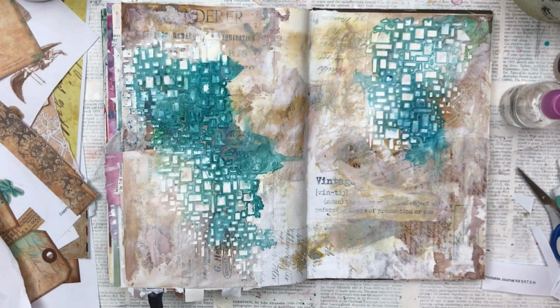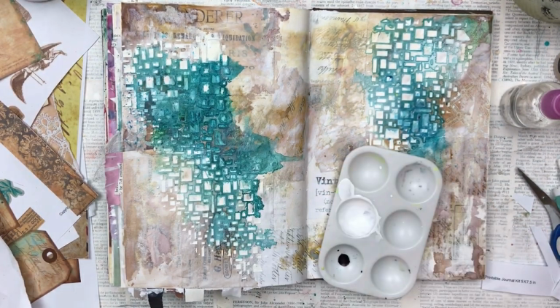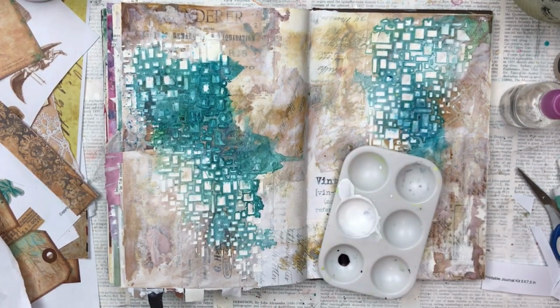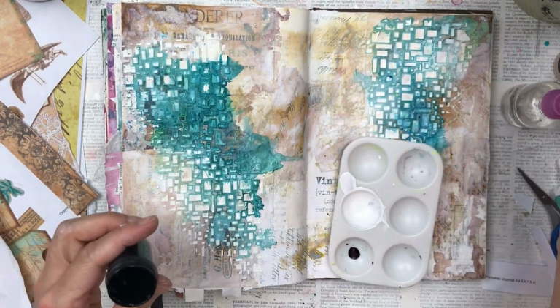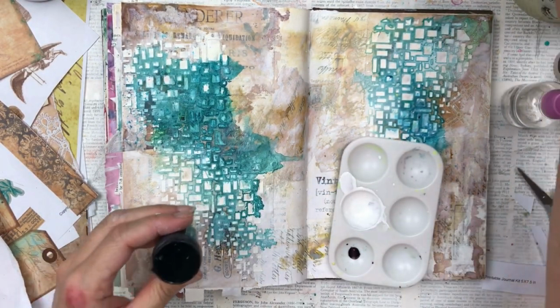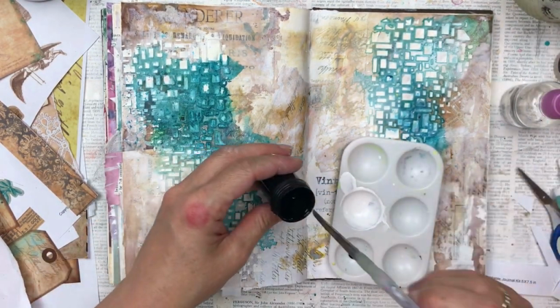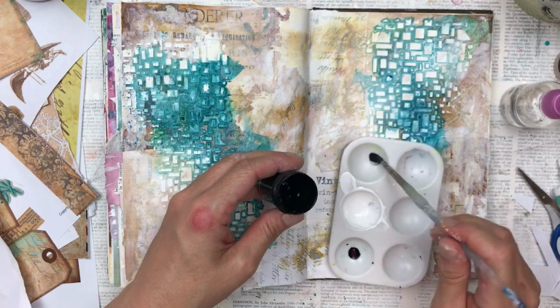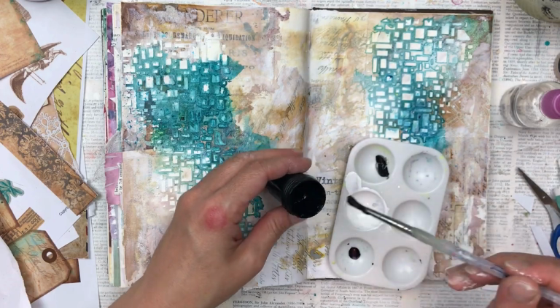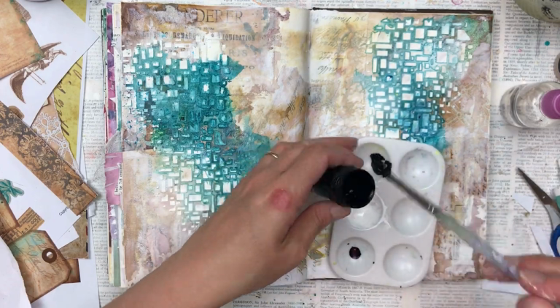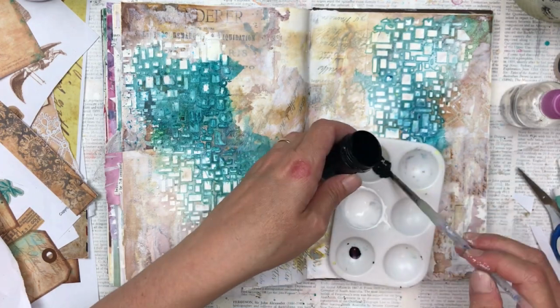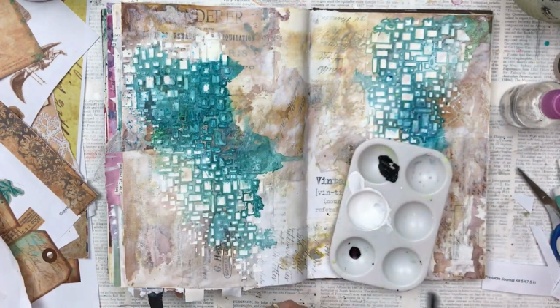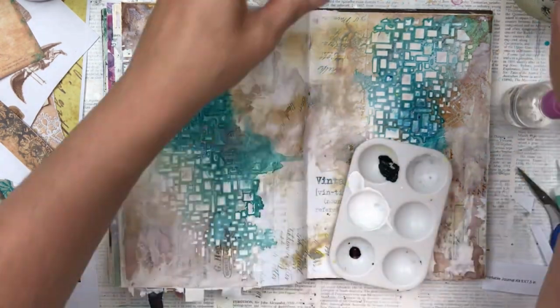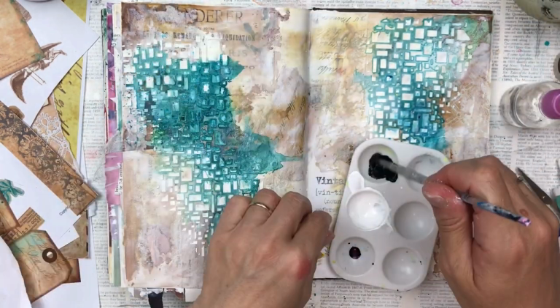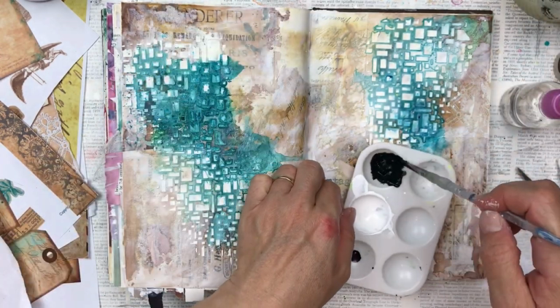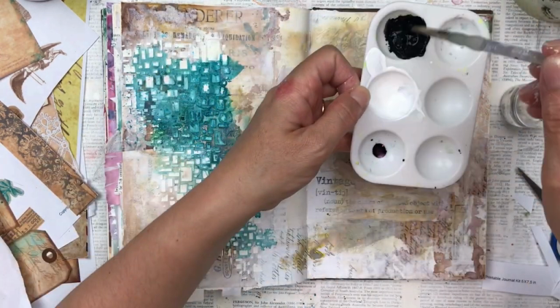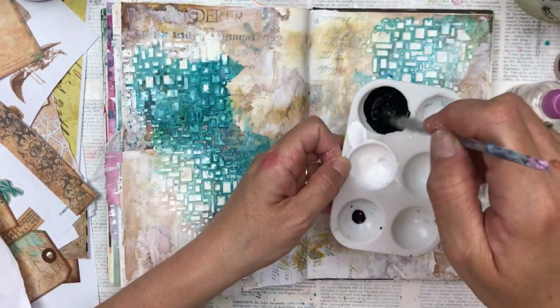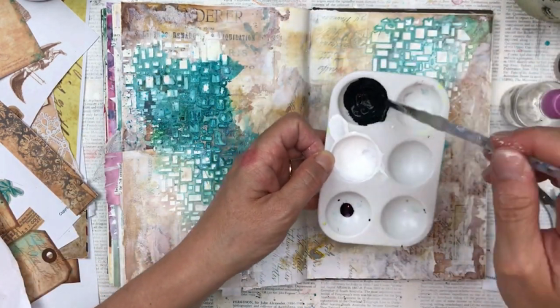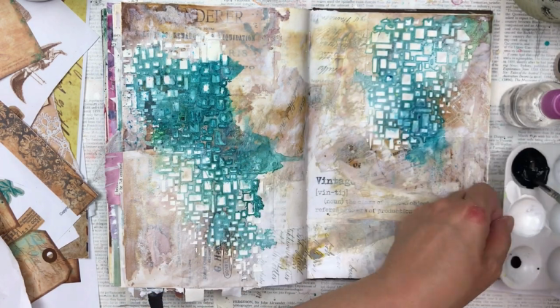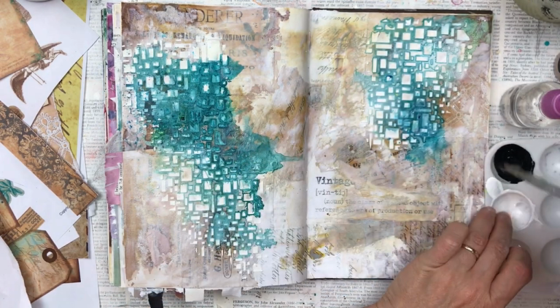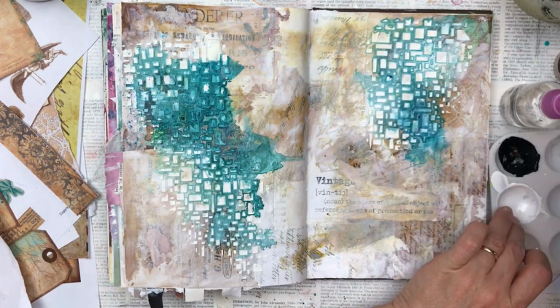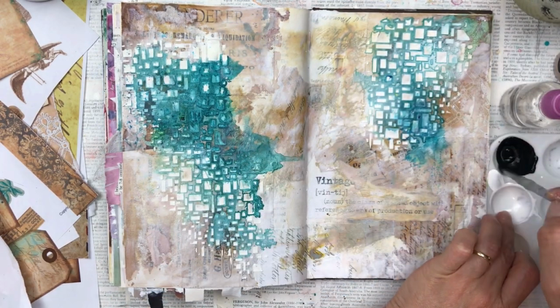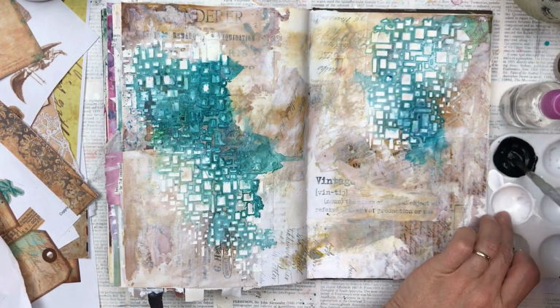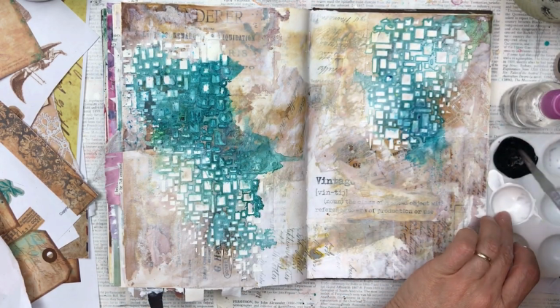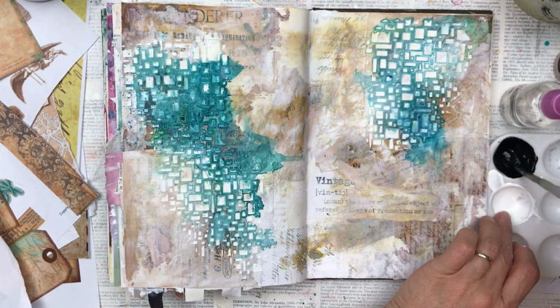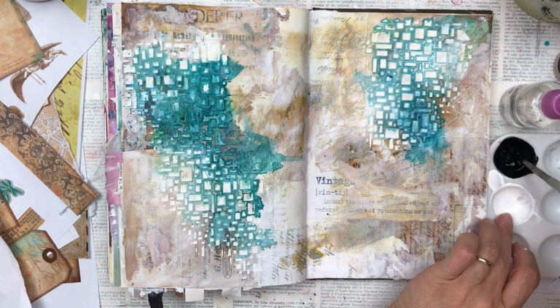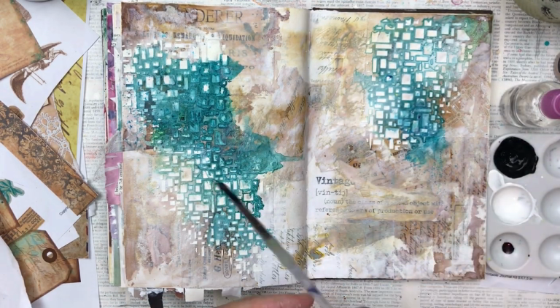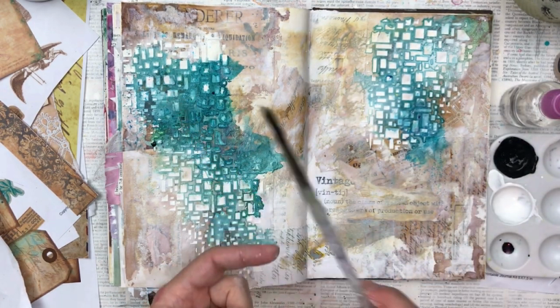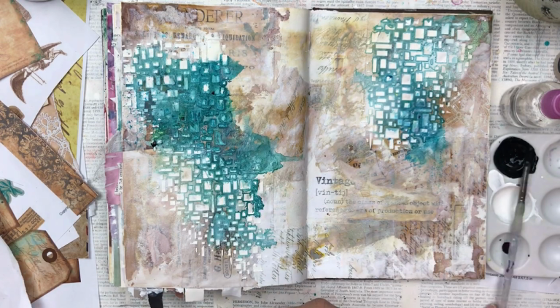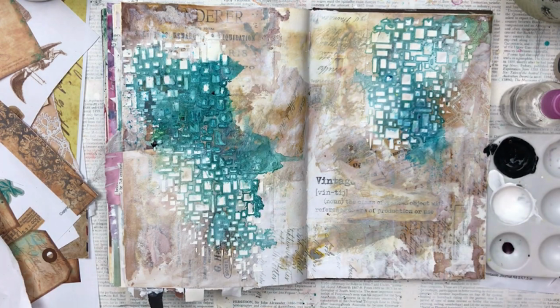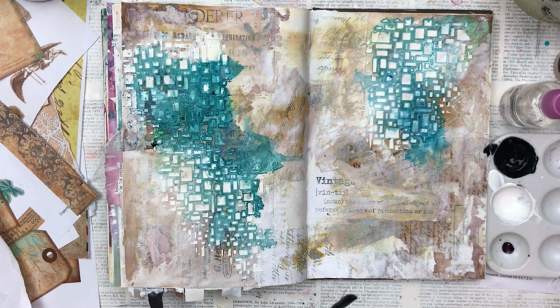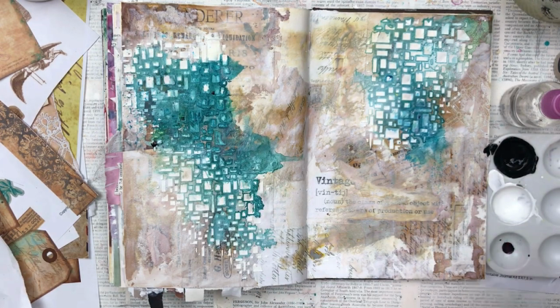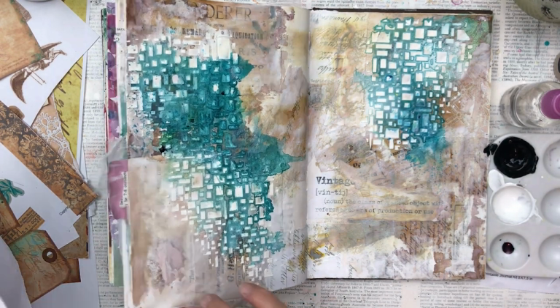Once it's dry, I'm going to add one of my favorite additions — black splatter. I'm just using black acrylic paint for this, water it down quite a bit, and then just use my paintbrush and tap it onto my hand and let it splatter everywhere.